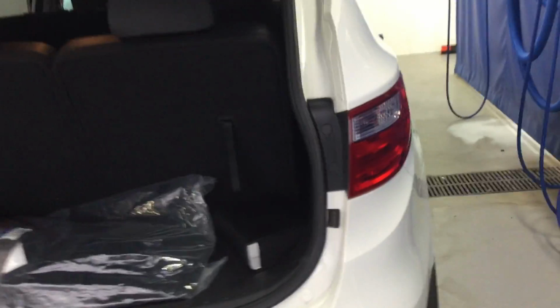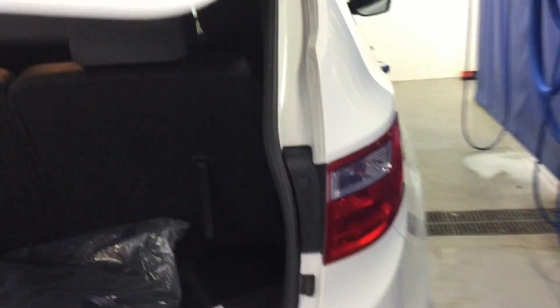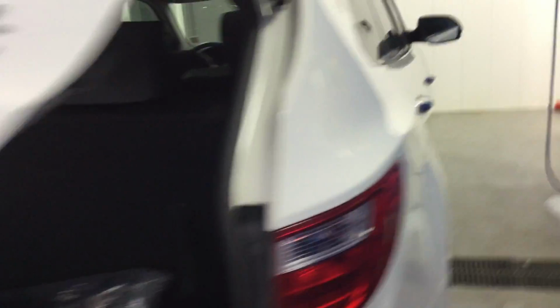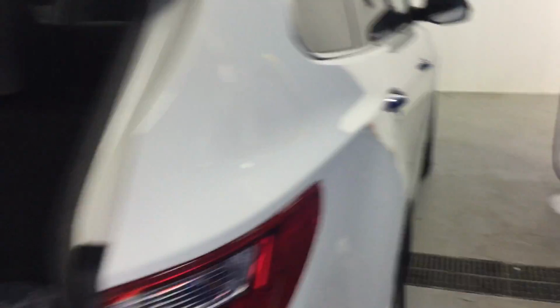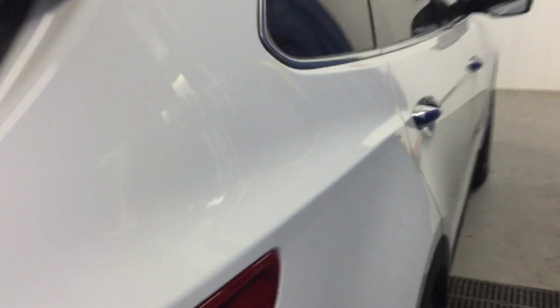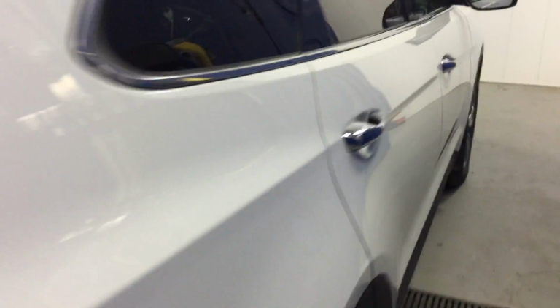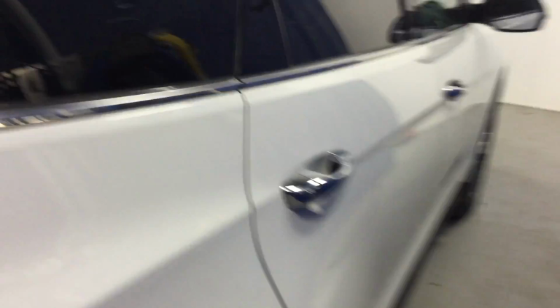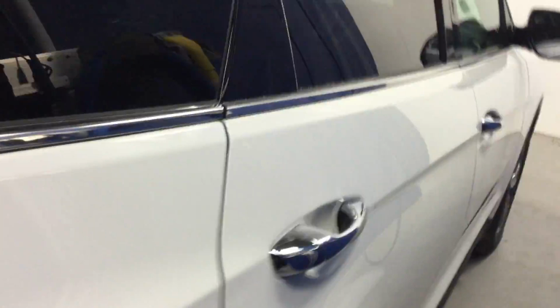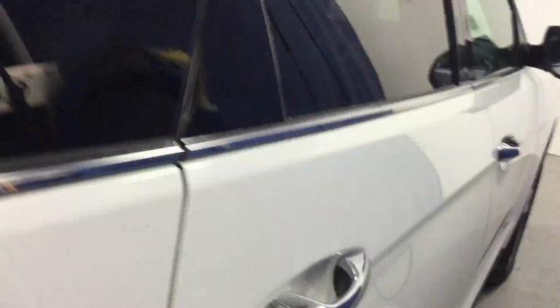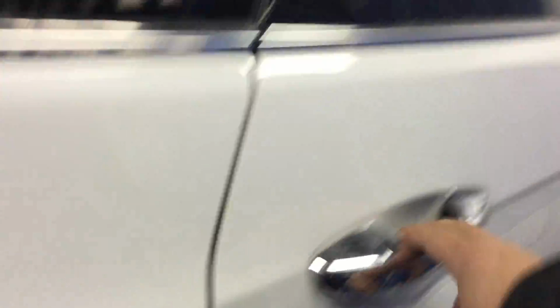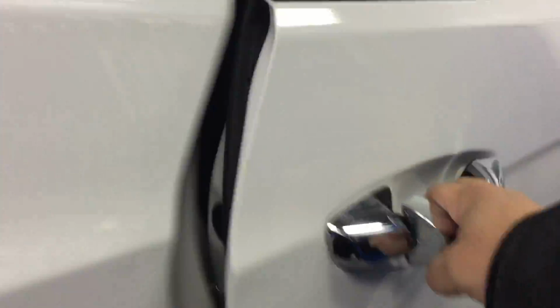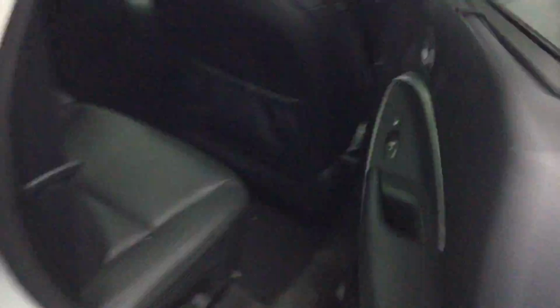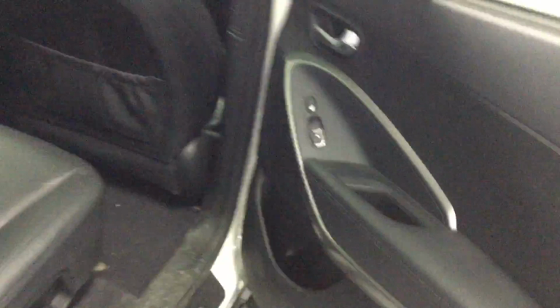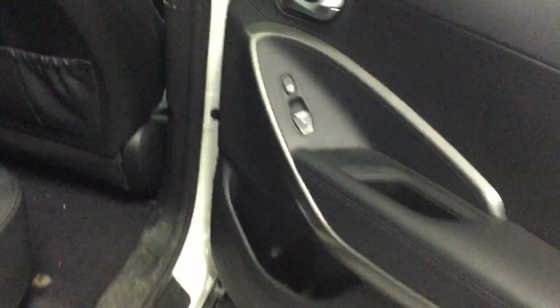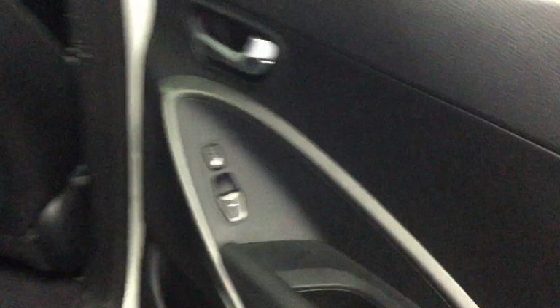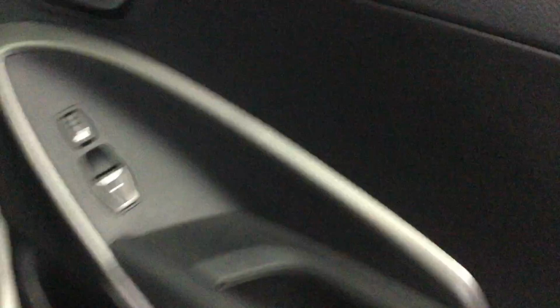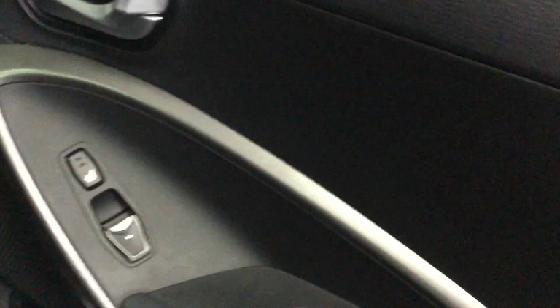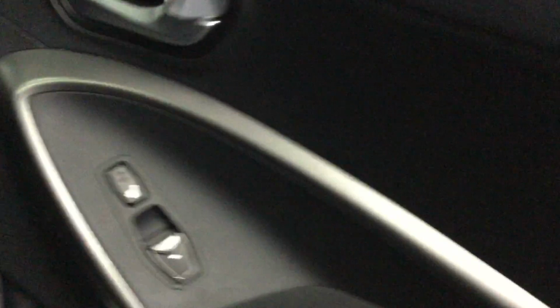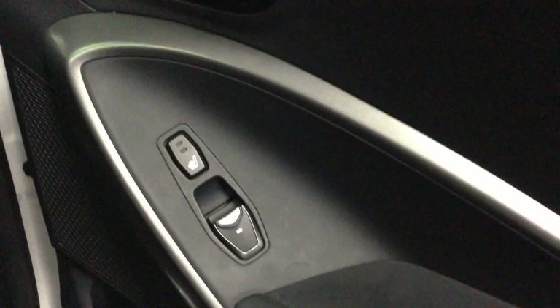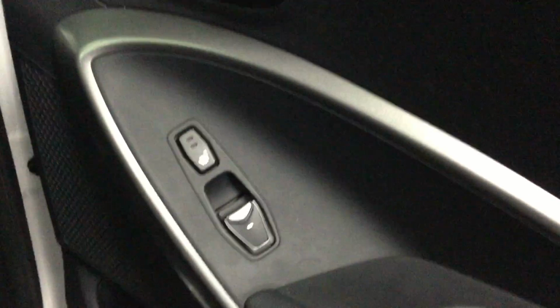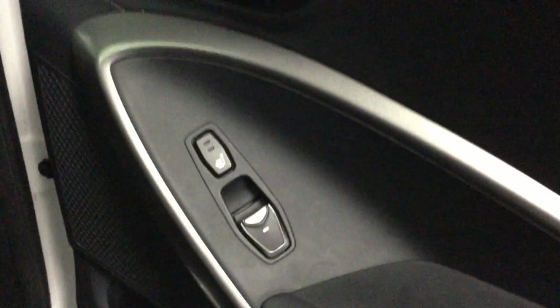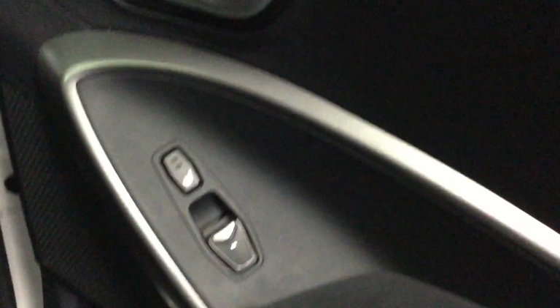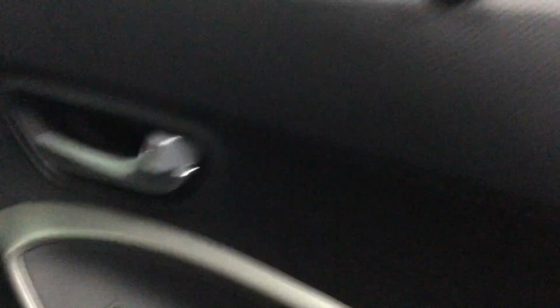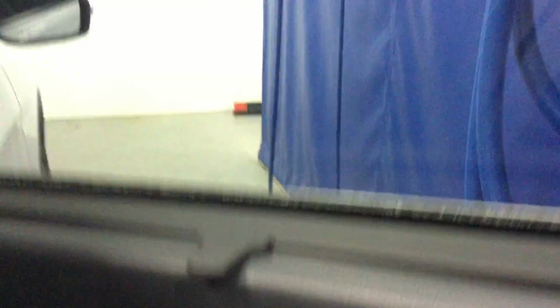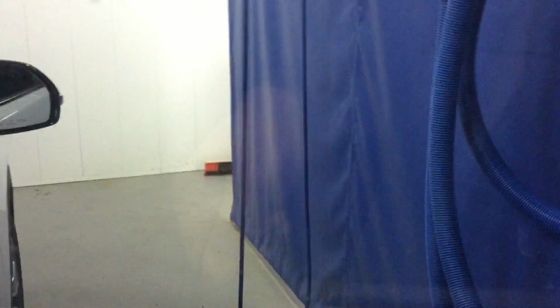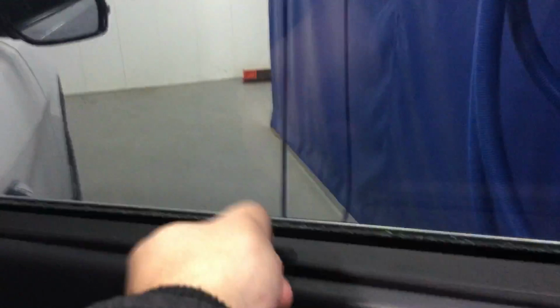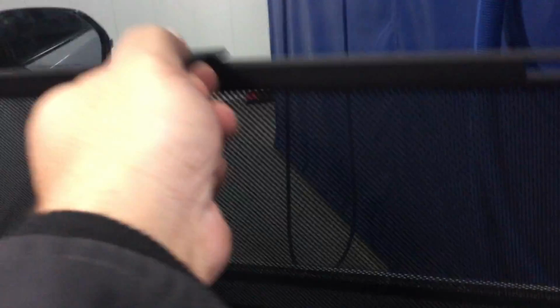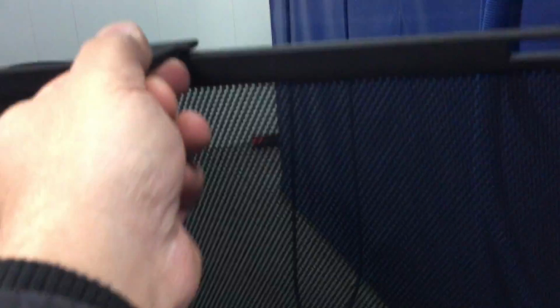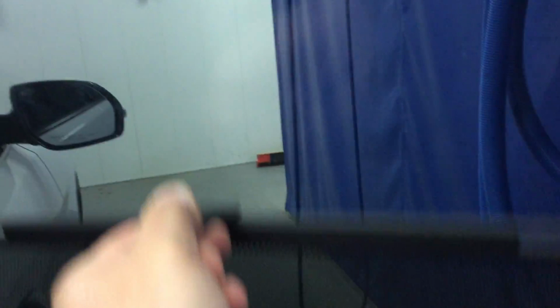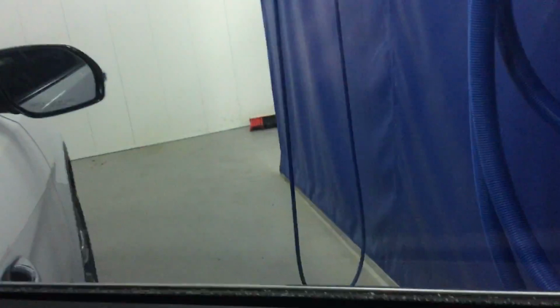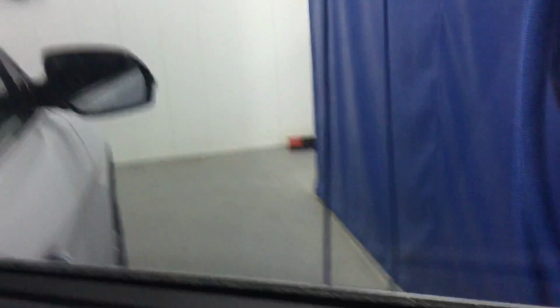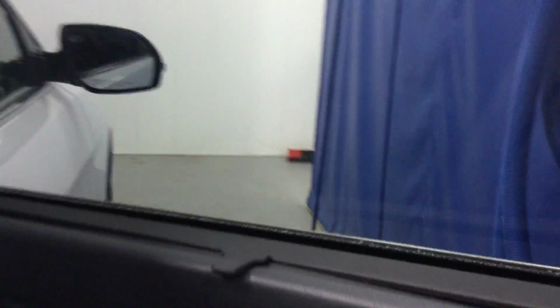Then you go to the back door. On the back of these vehicles, you got your power windows and also dual level heated seats. These also come with a nice little sun shade as well — nice little feature.